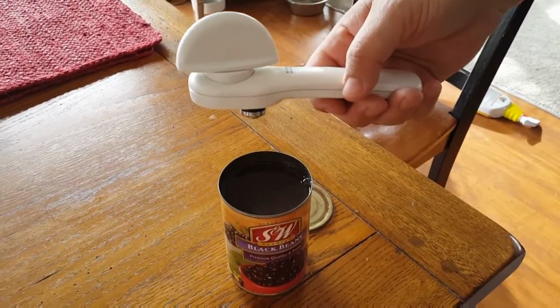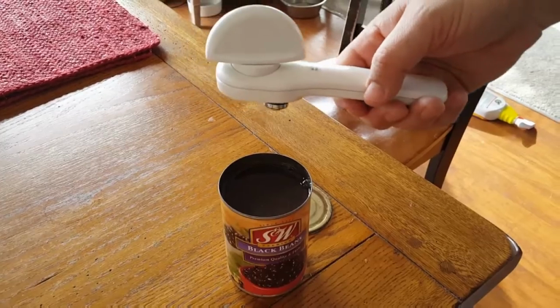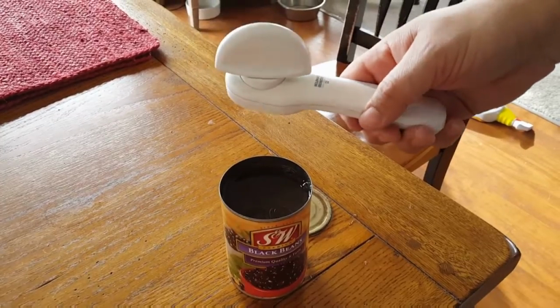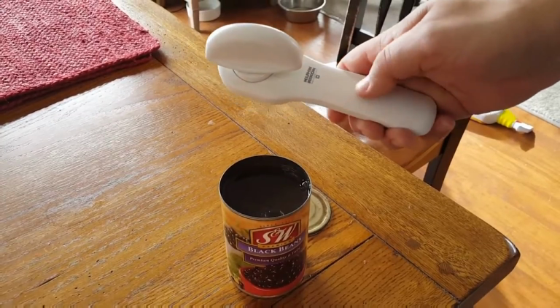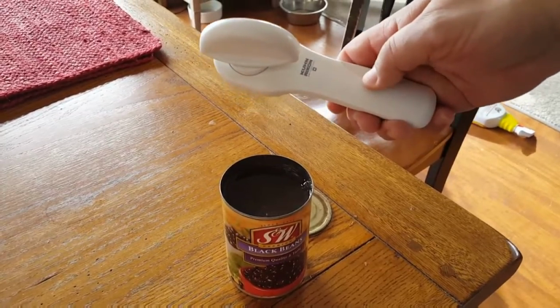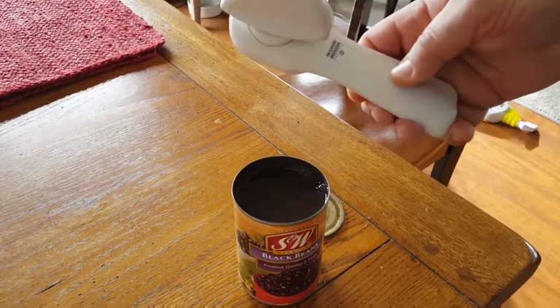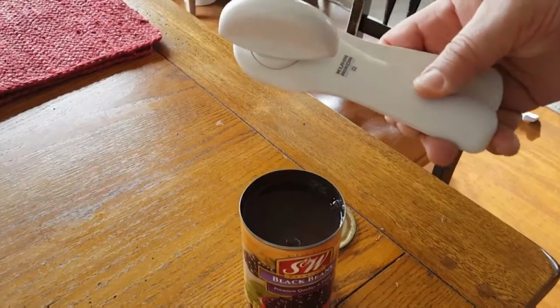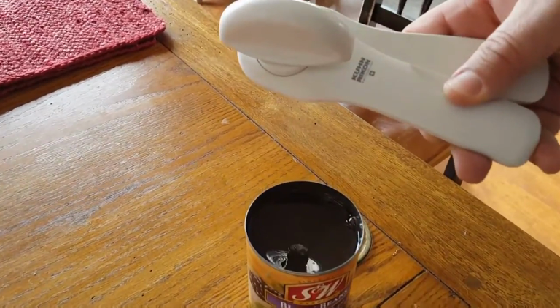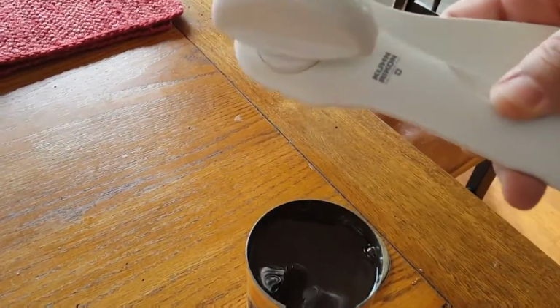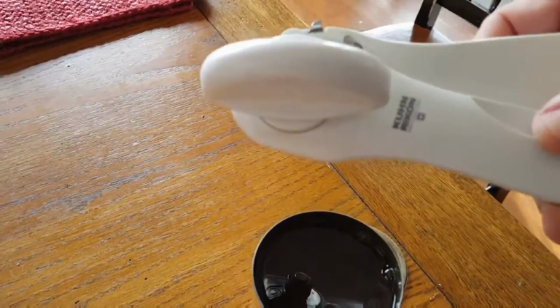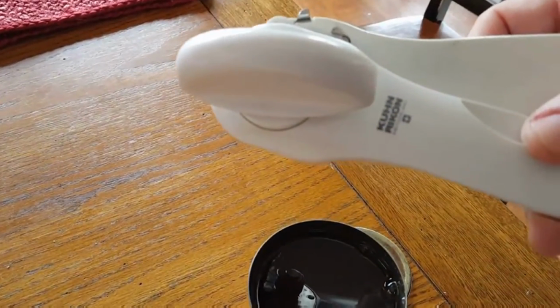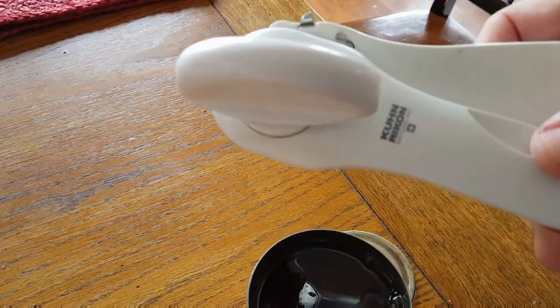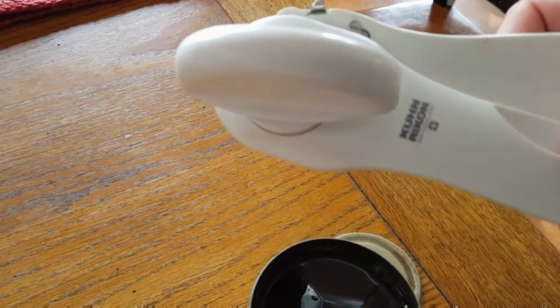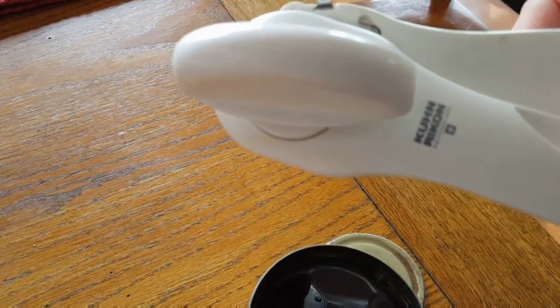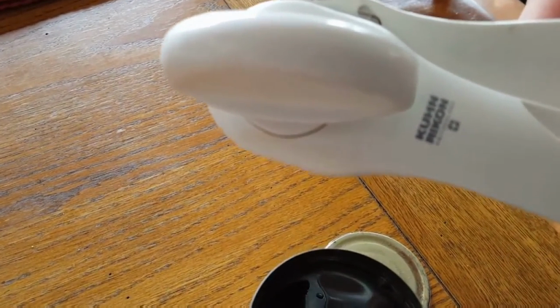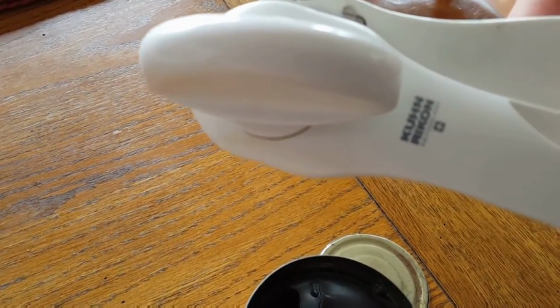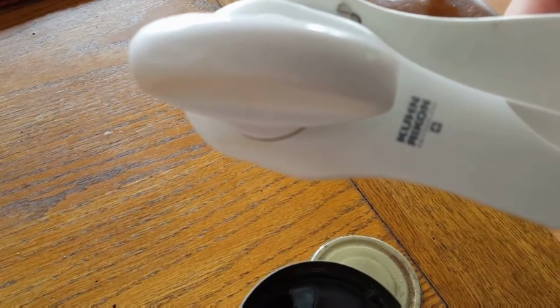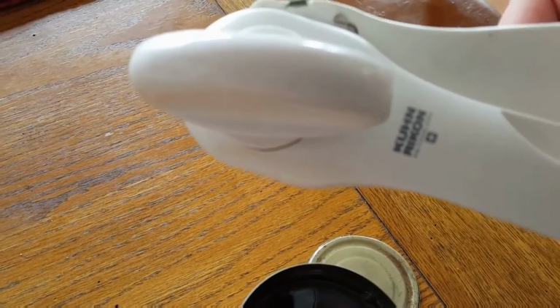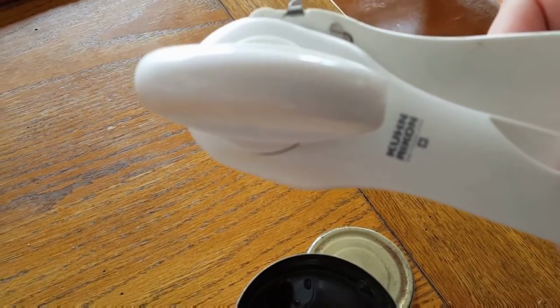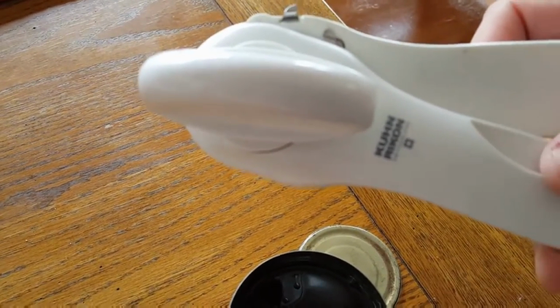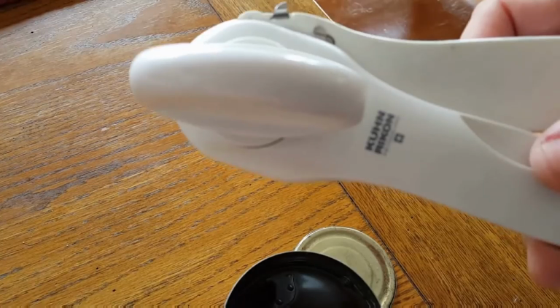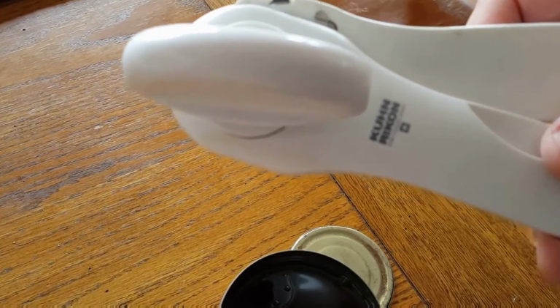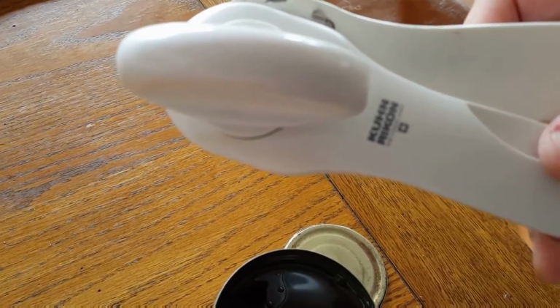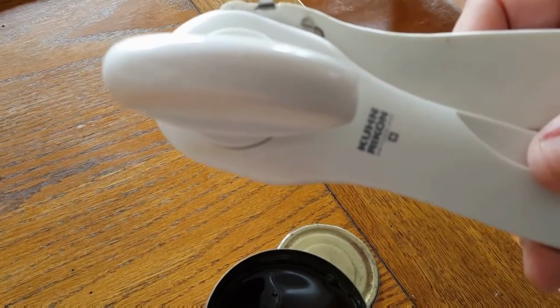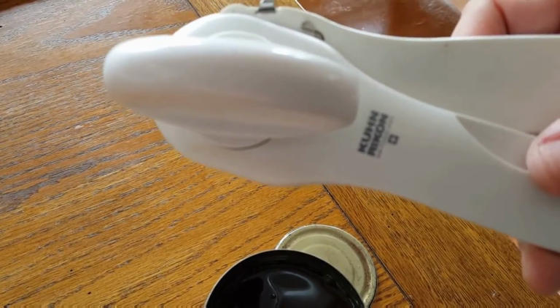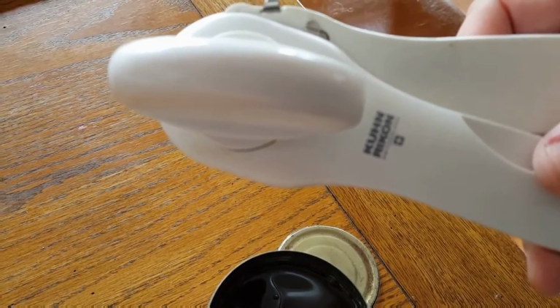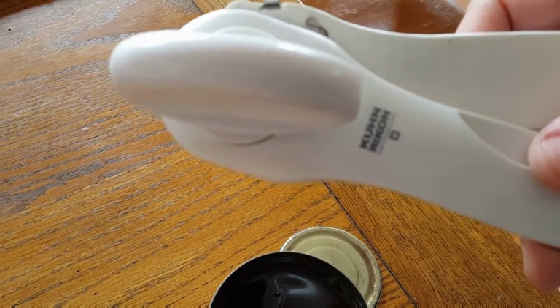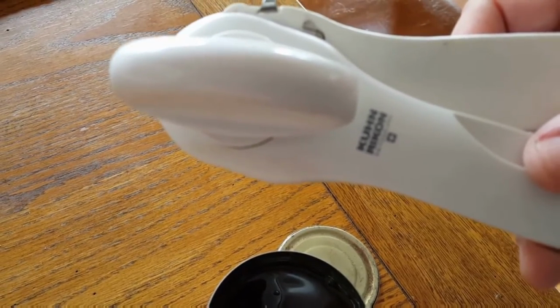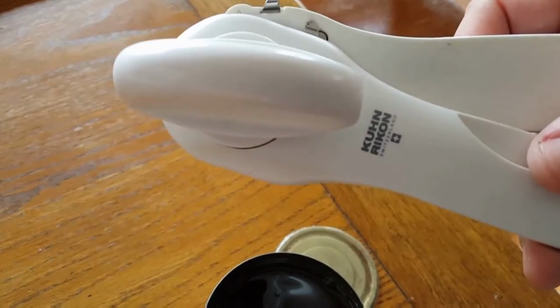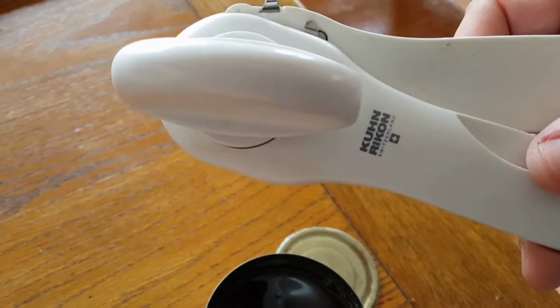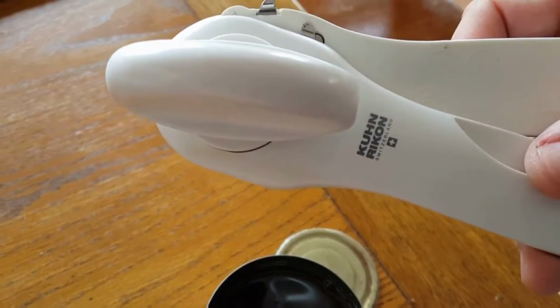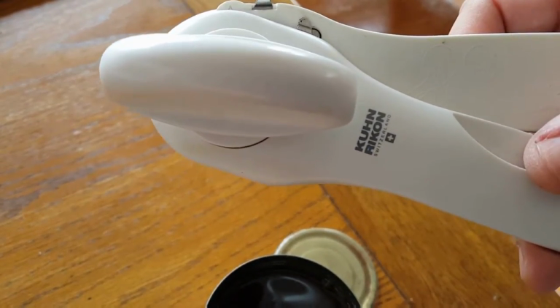There are other variations of these. I would say check your instructions, but it's just a matter of grabbing onto the ledge. These work really, really well.